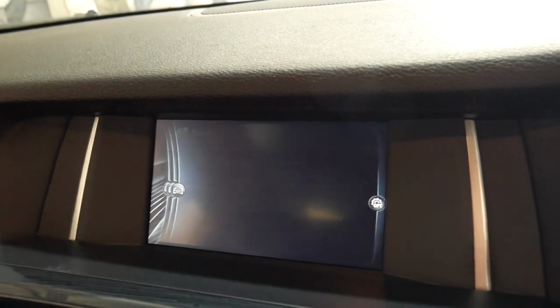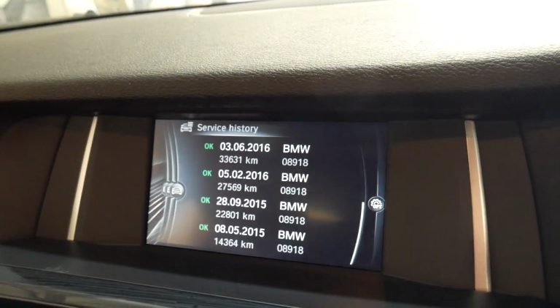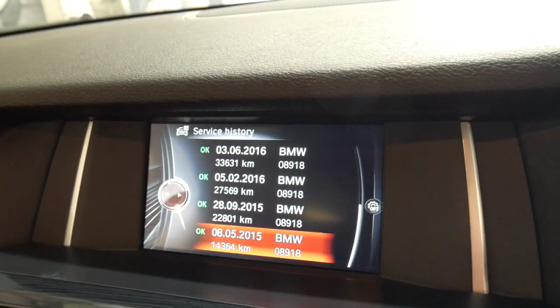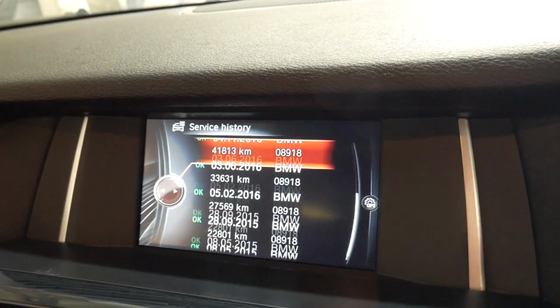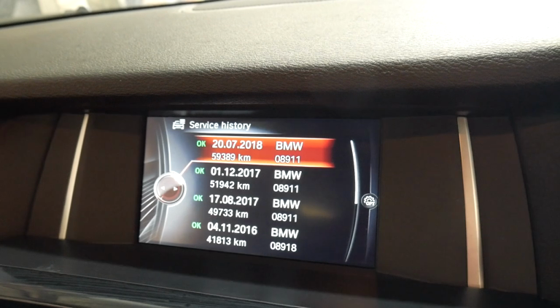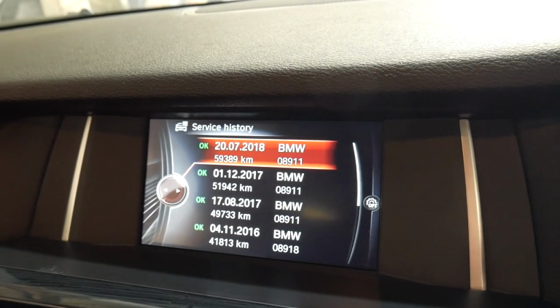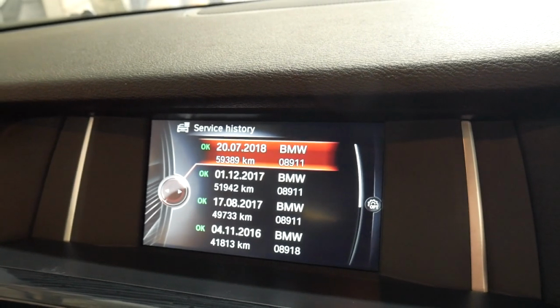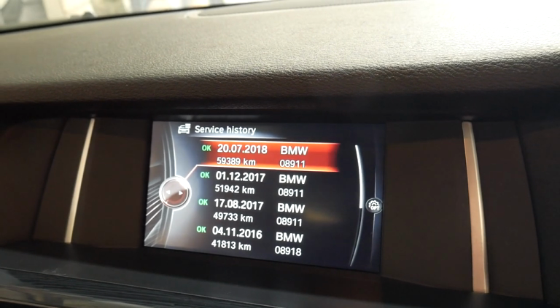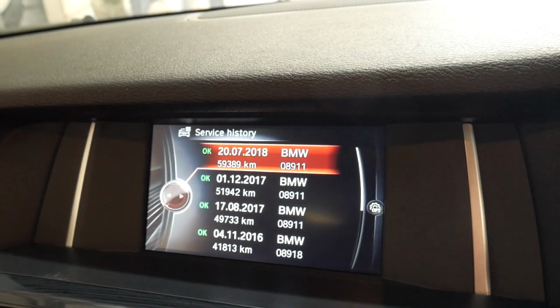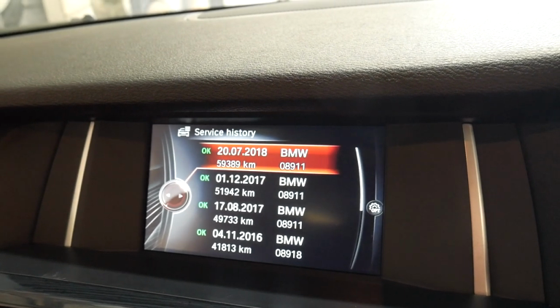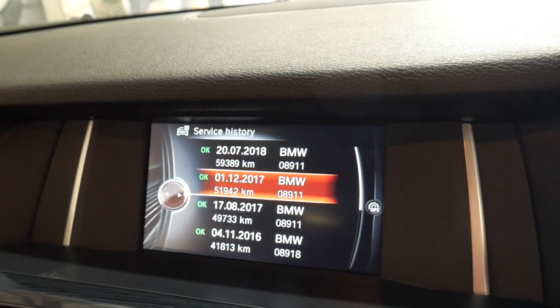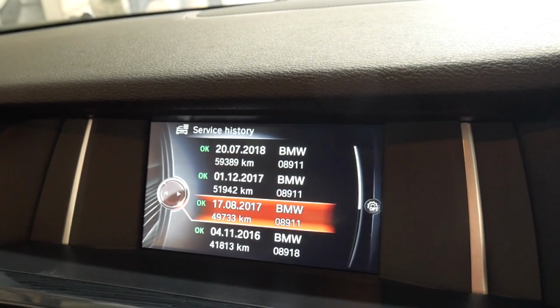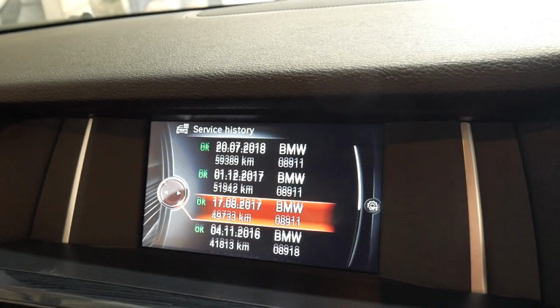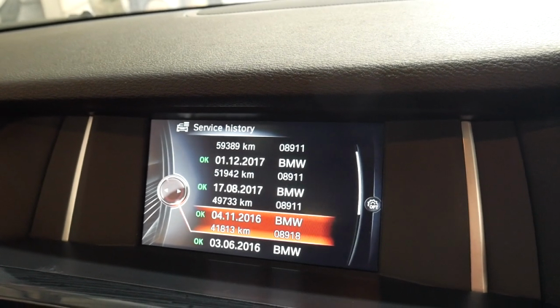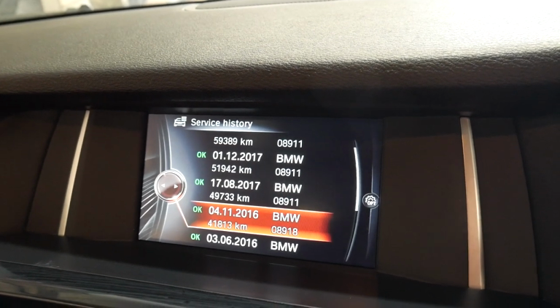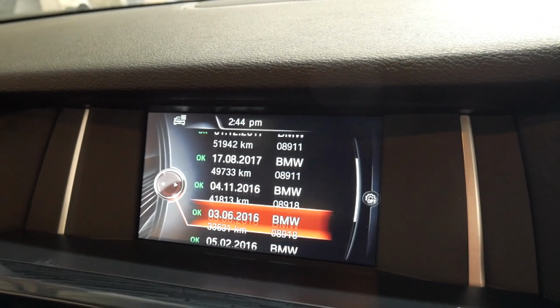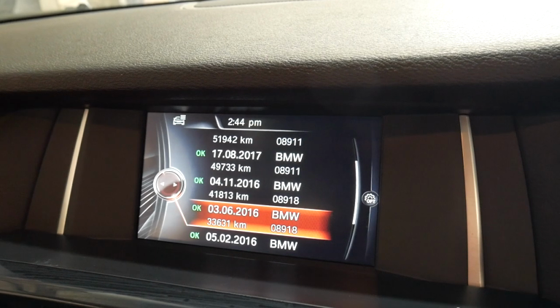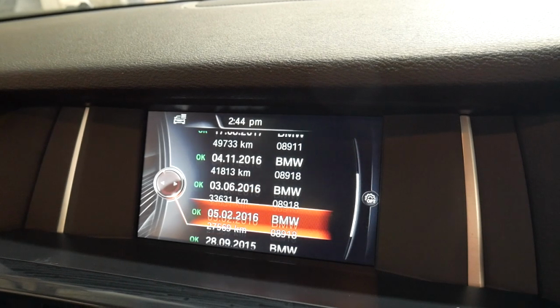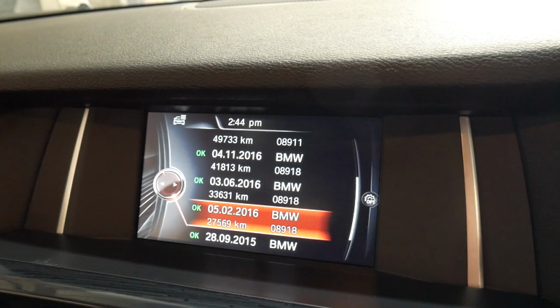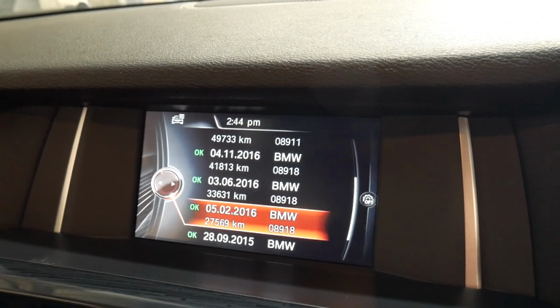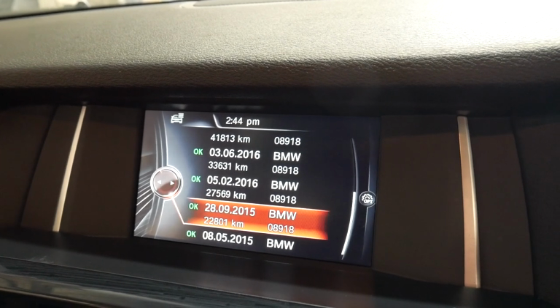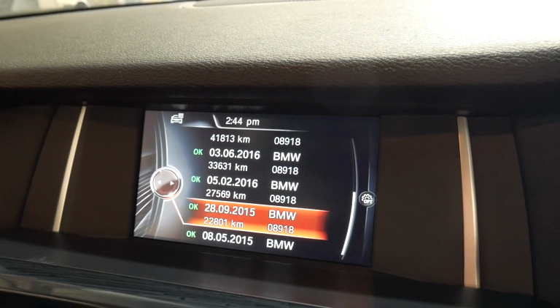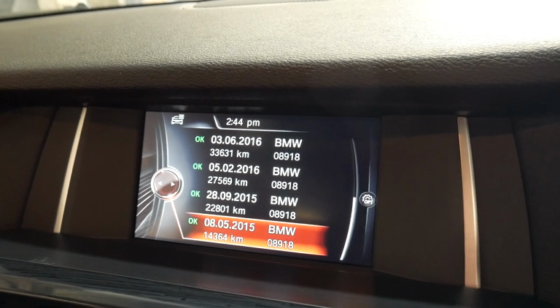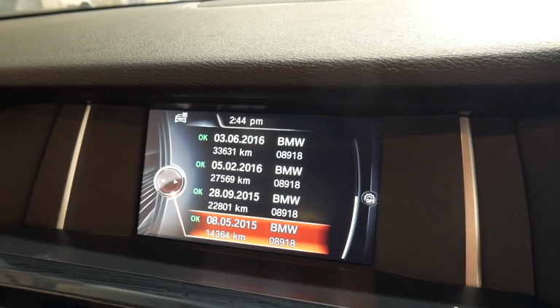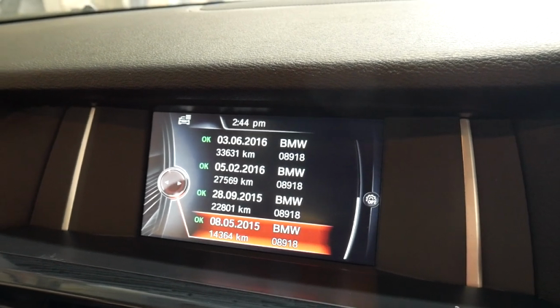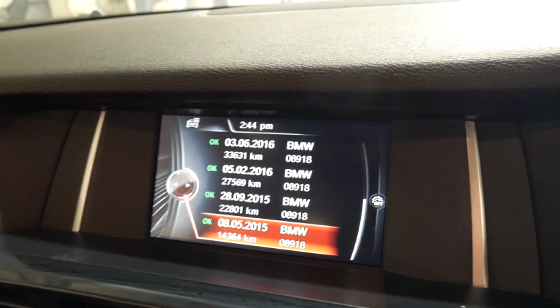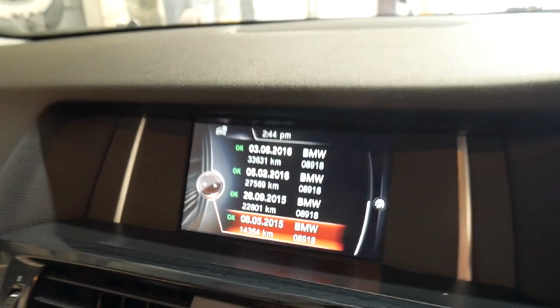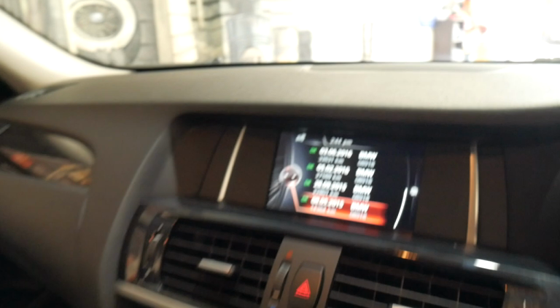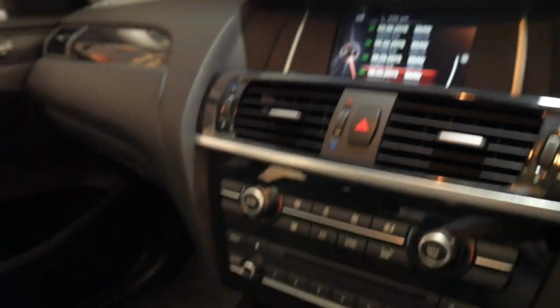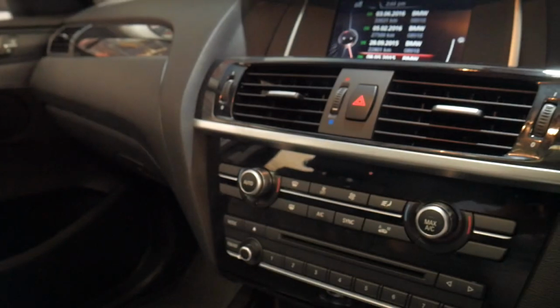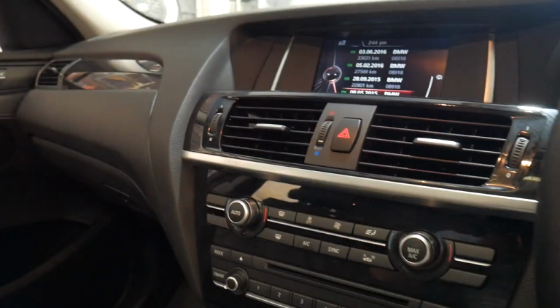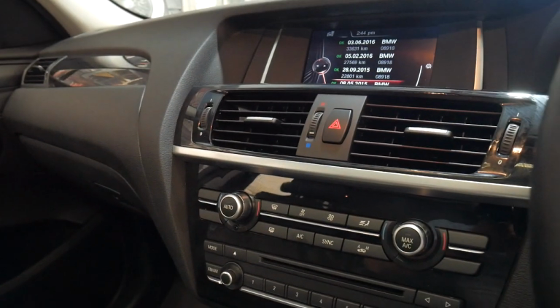You can see here it was only serviced at 59,000 kilometres, 51, 49, 41, 33, 27, 22, 14. That's an excellent service history indeed.